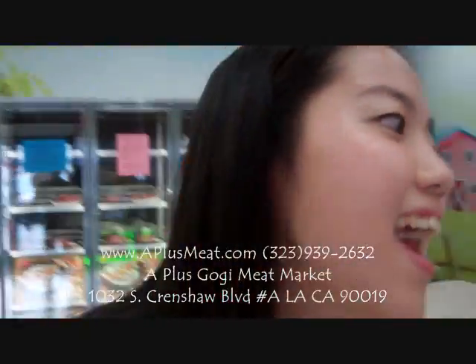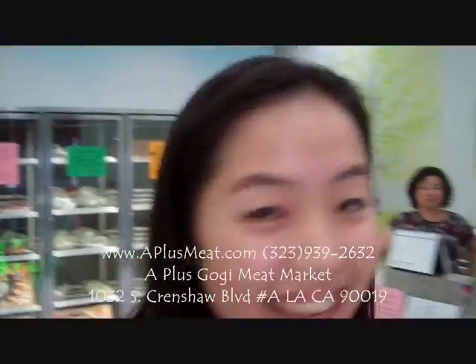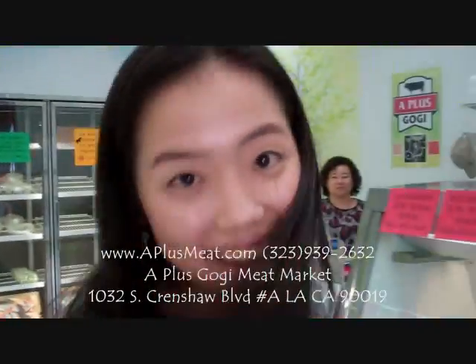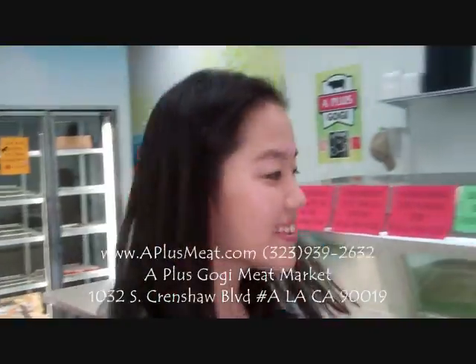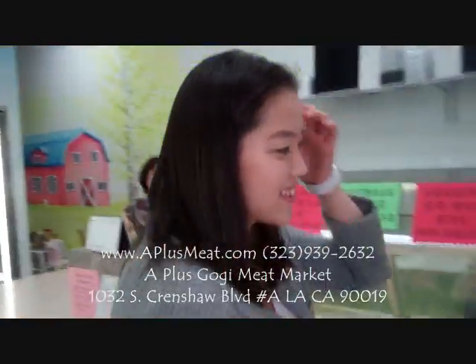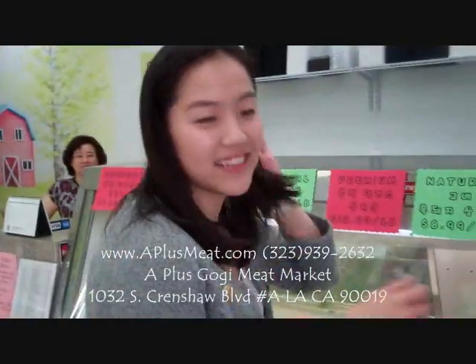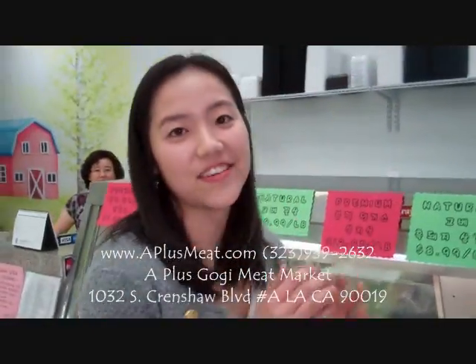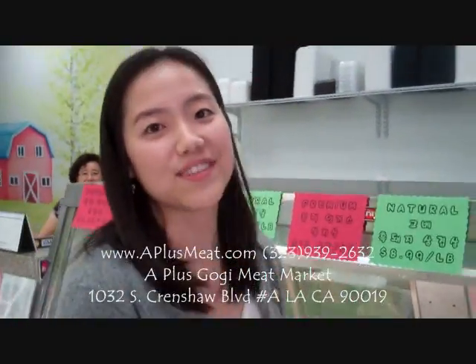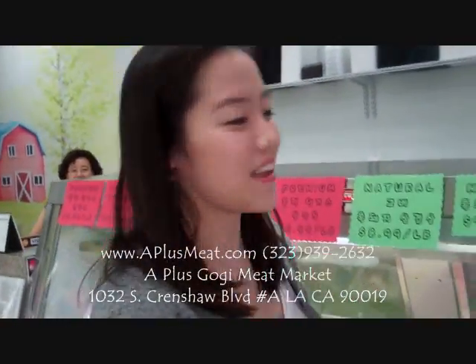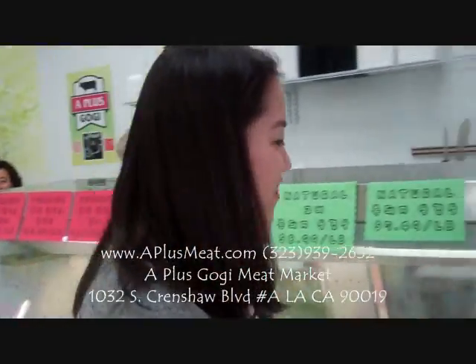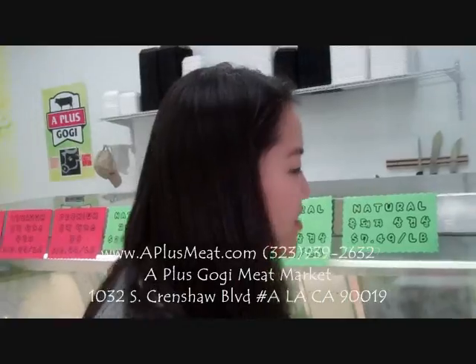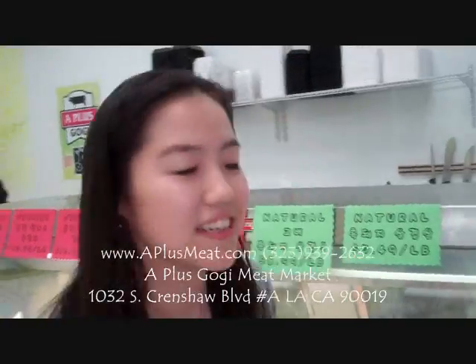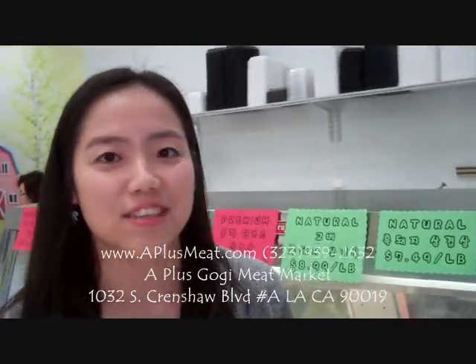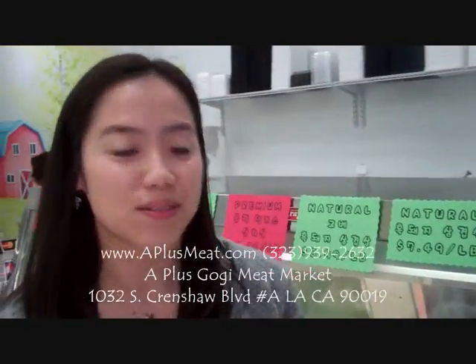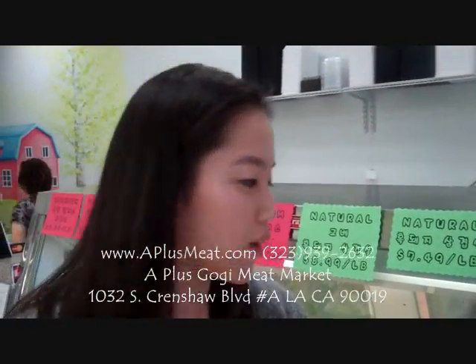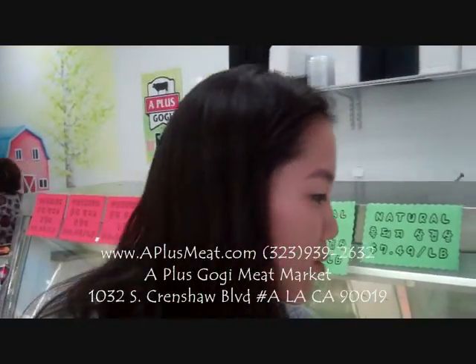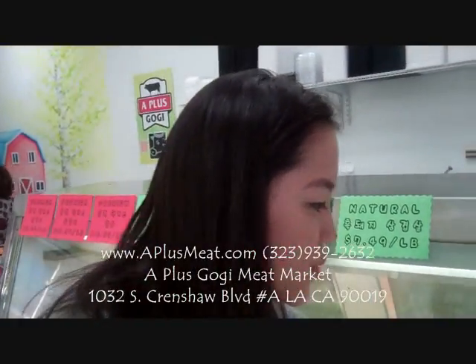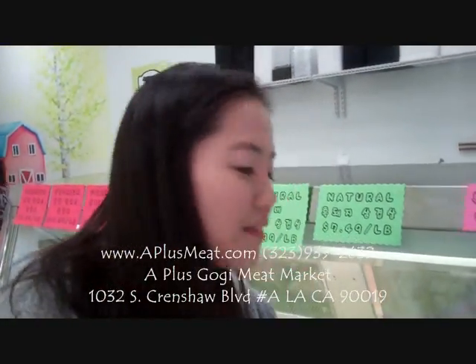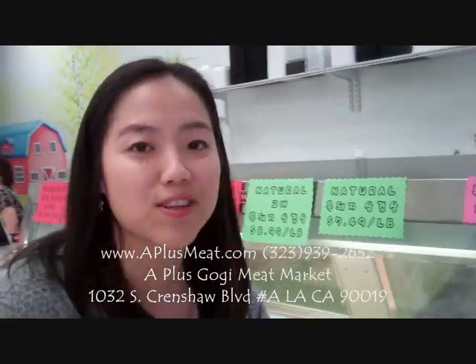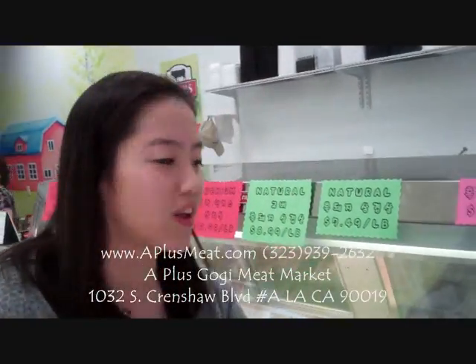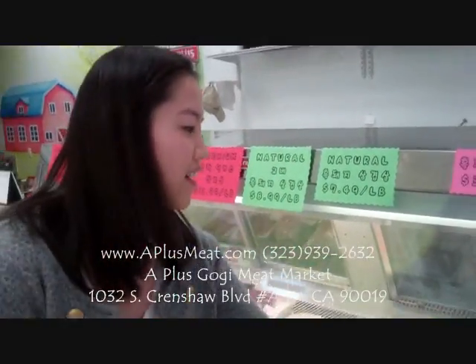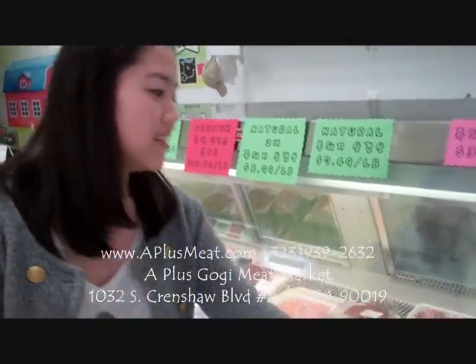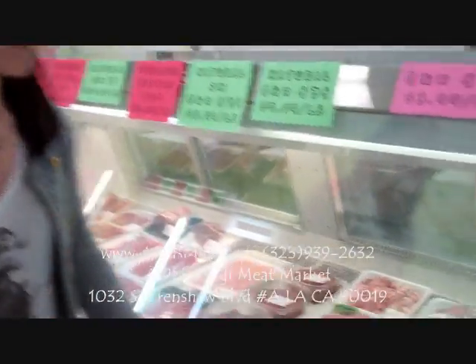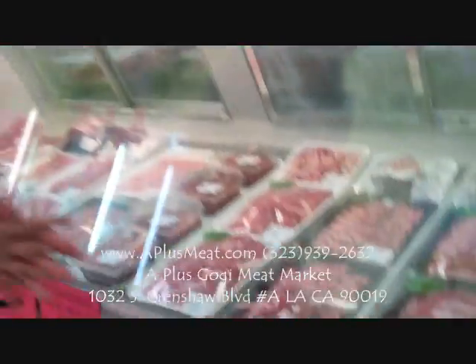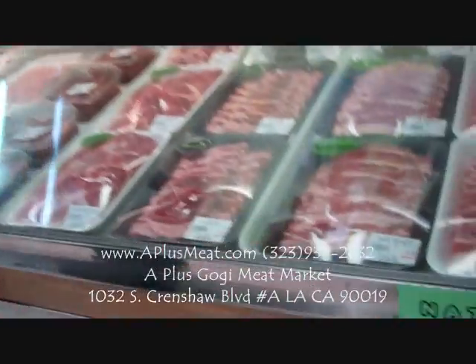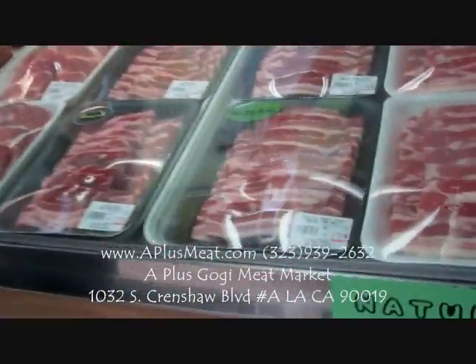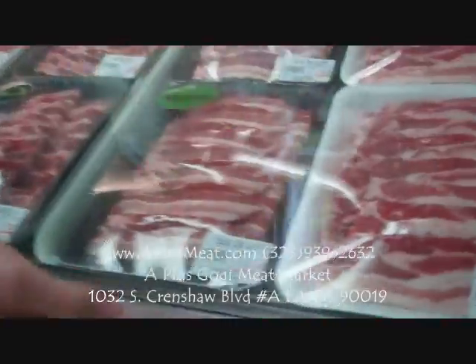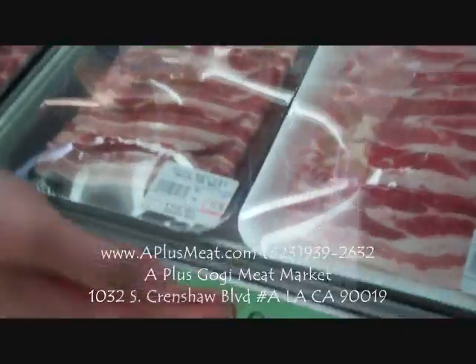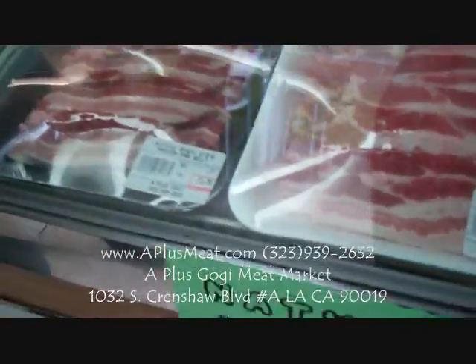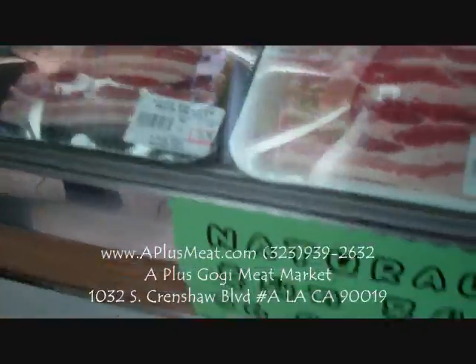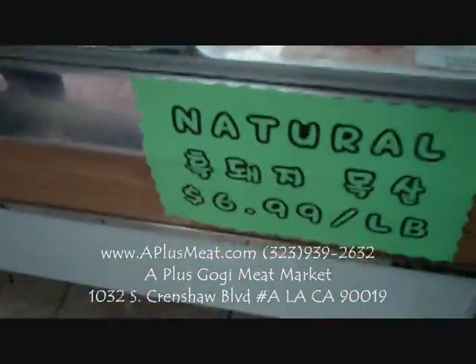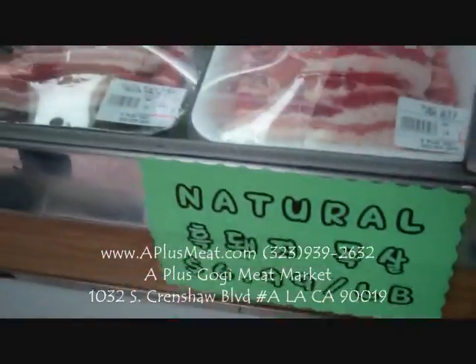We have rice cream. We have ripe rice cream, and we have some new rice cream tons — we have three of these rice cream tons. Here are all of these rice cream tons.